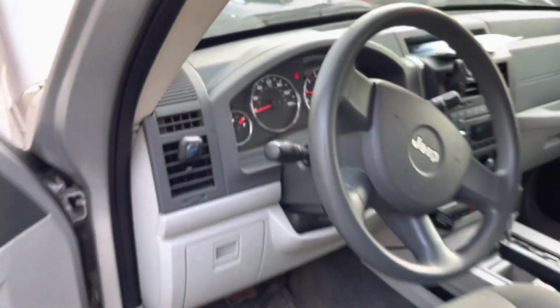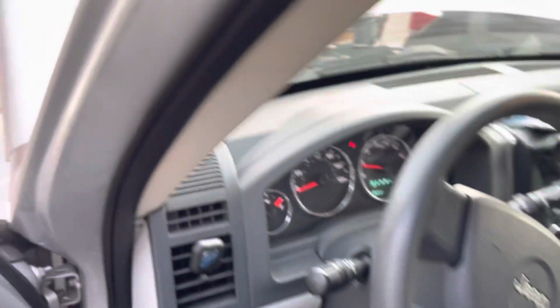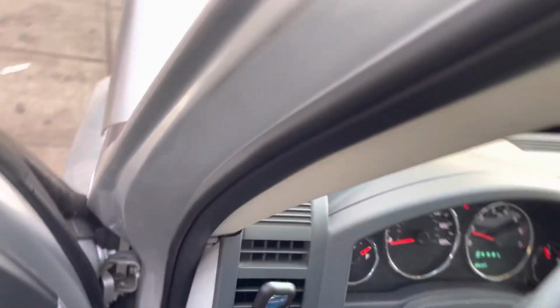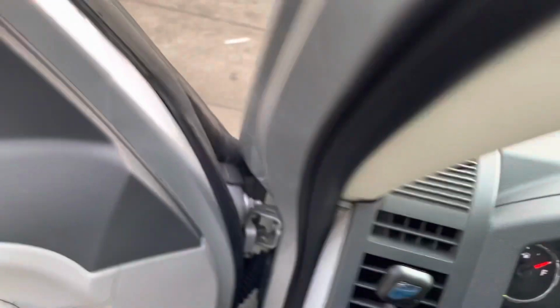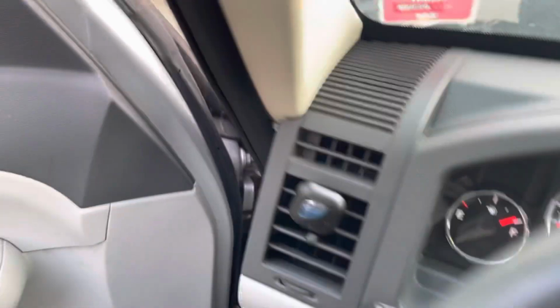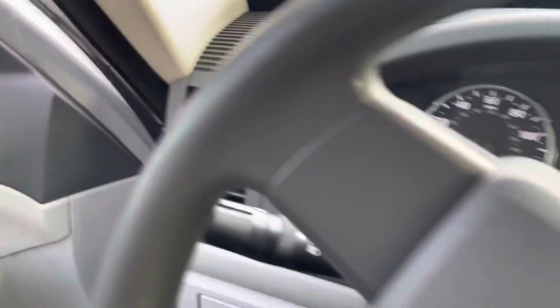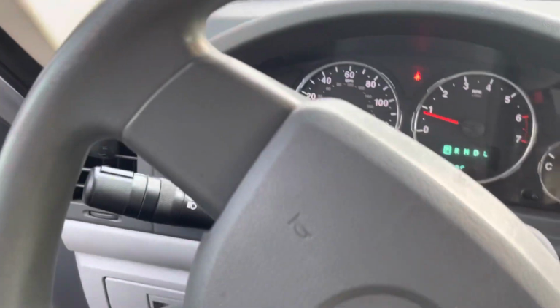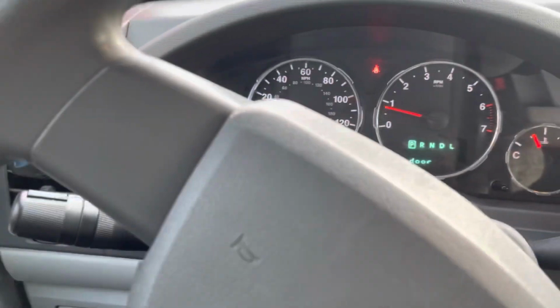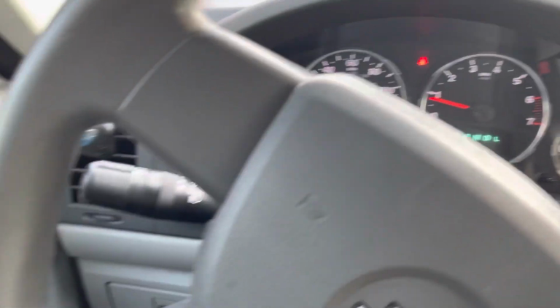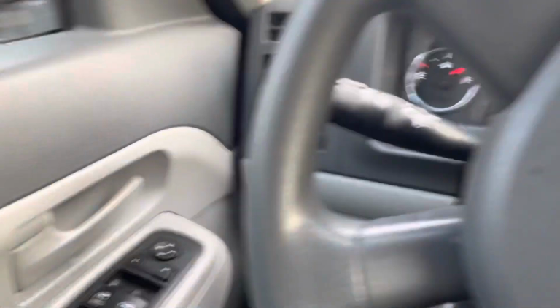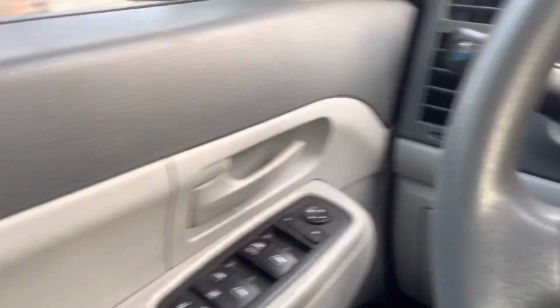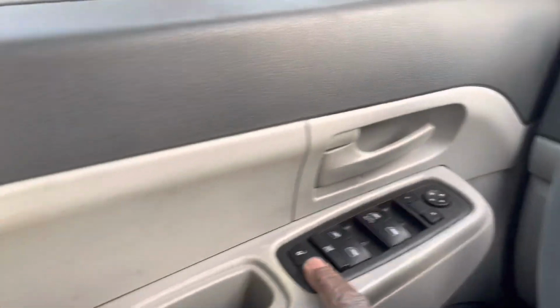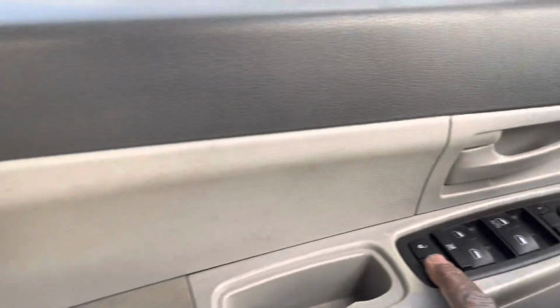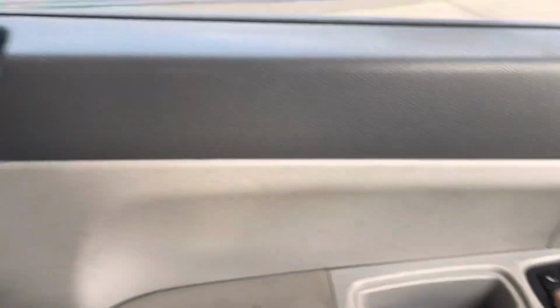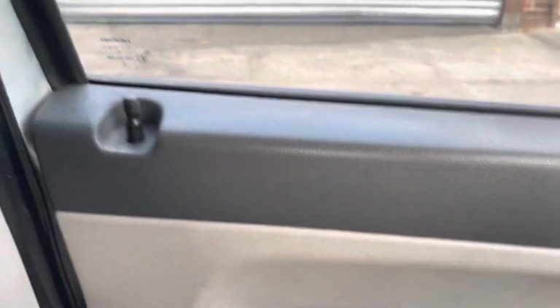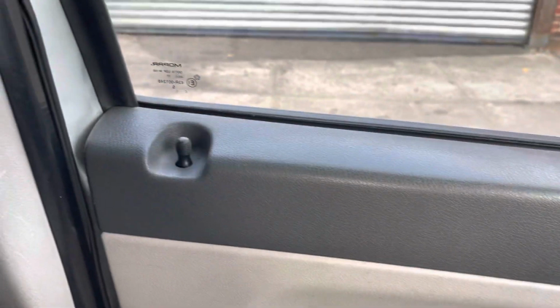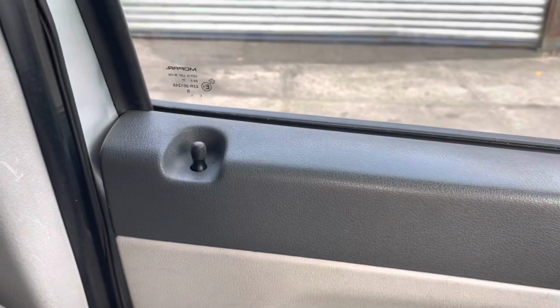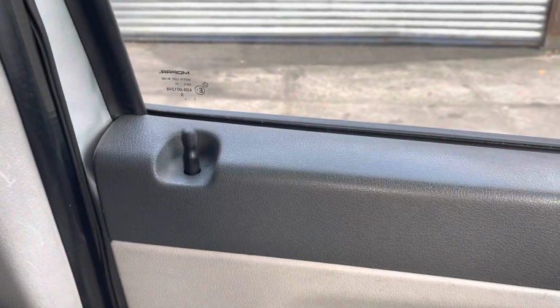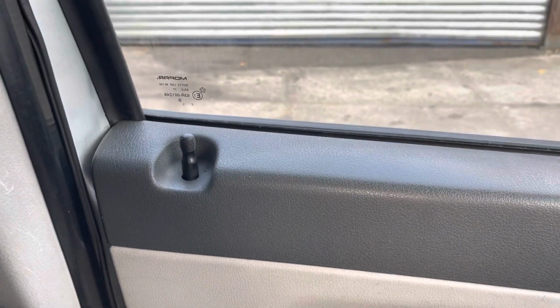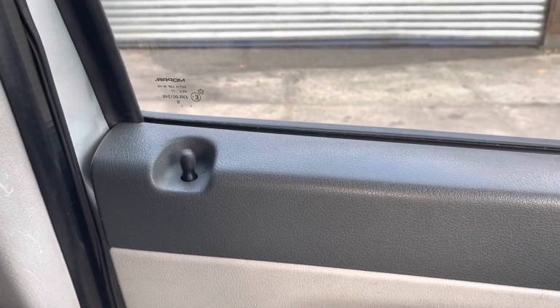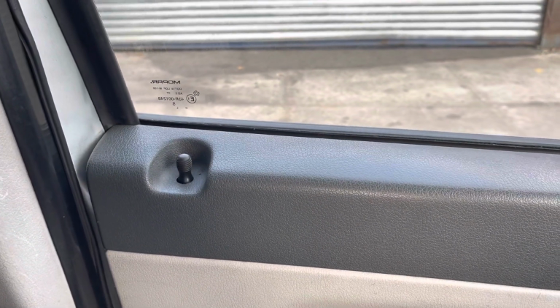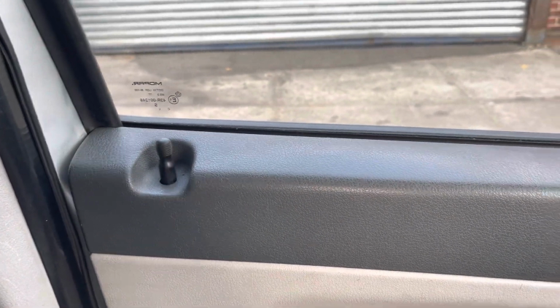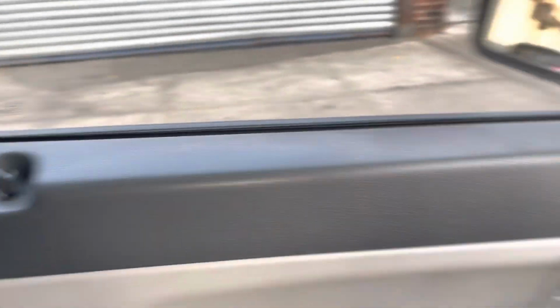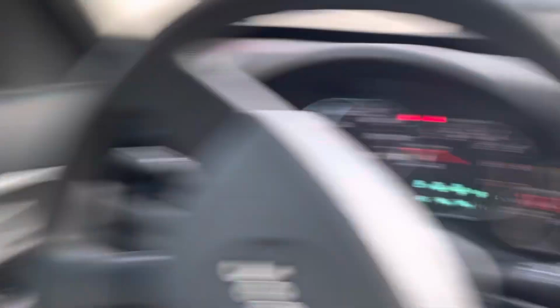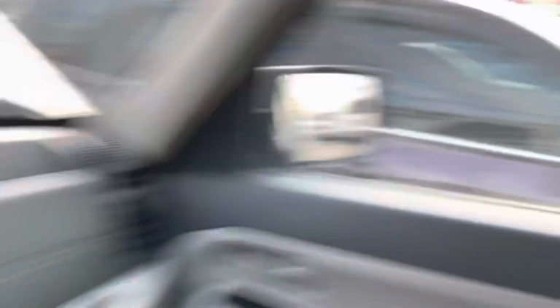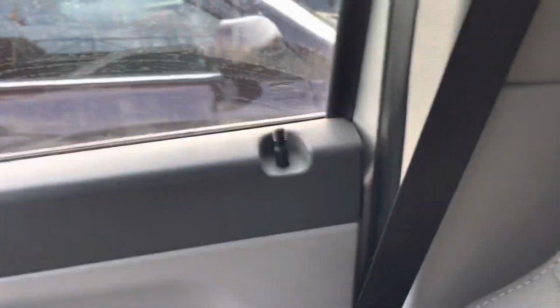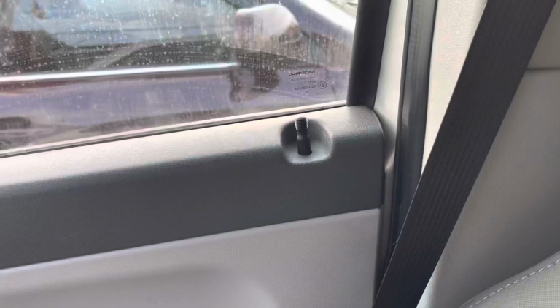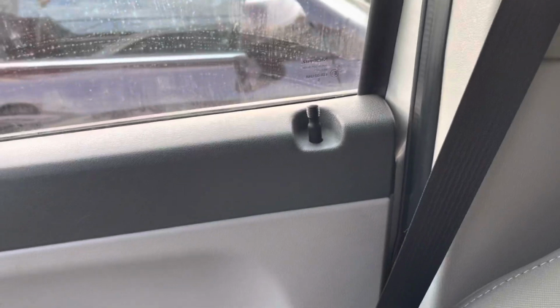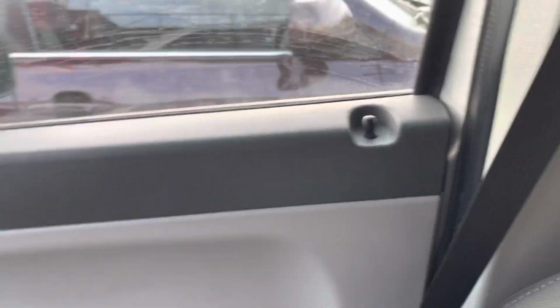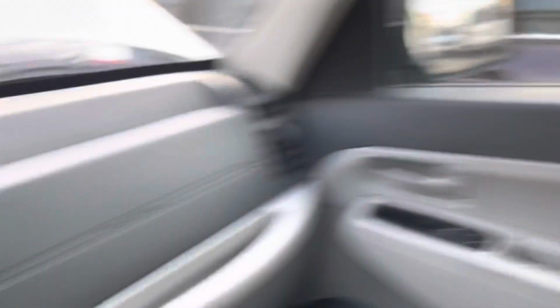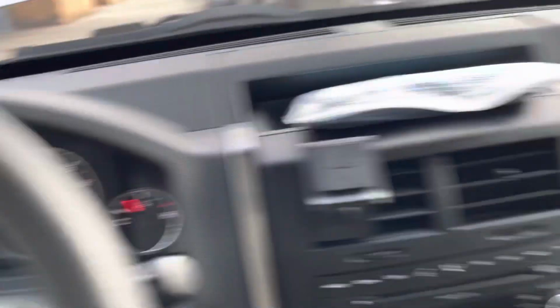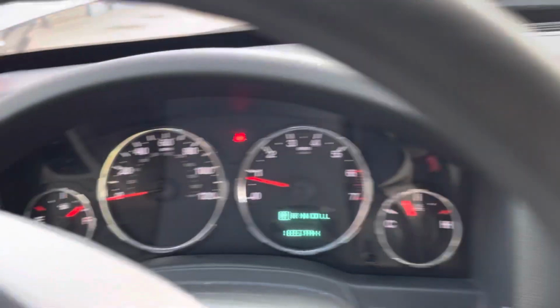Finally, I'm going to show you here. Push the door lock. Unlock. And that also works. Everything works in the car.